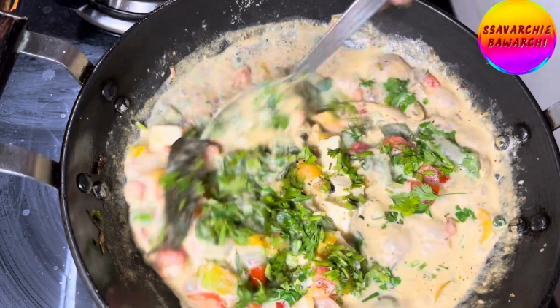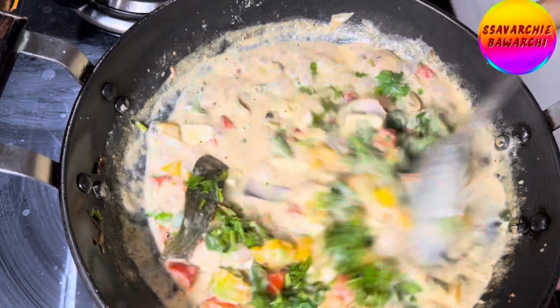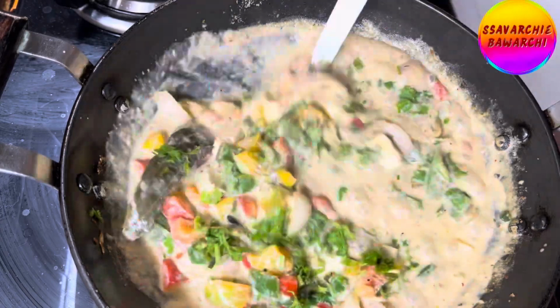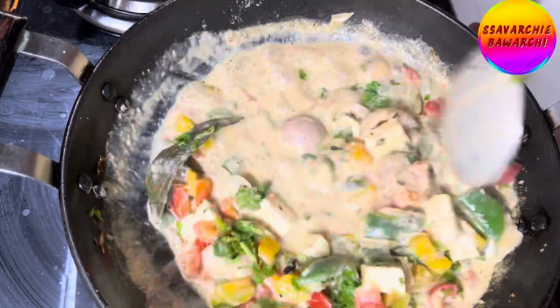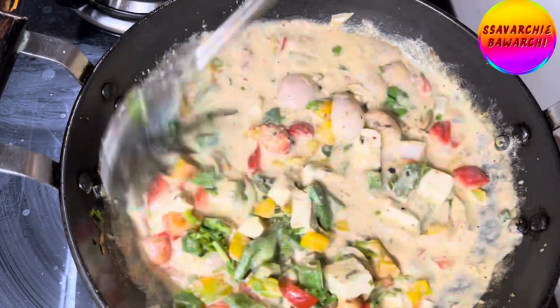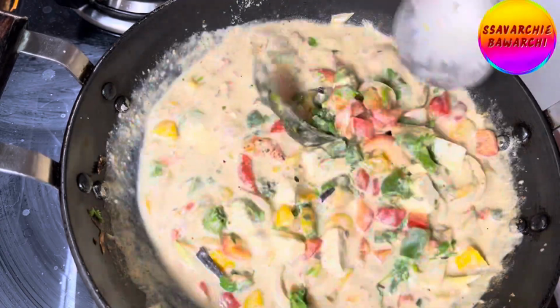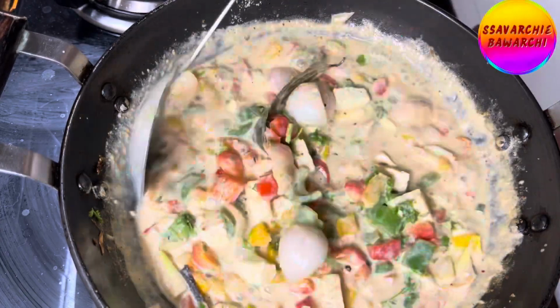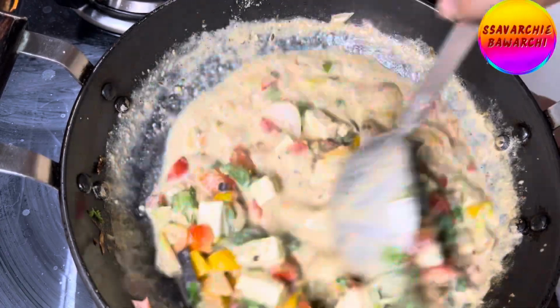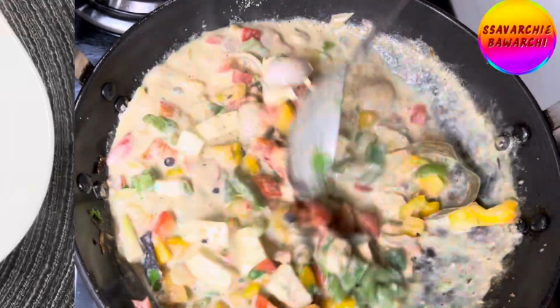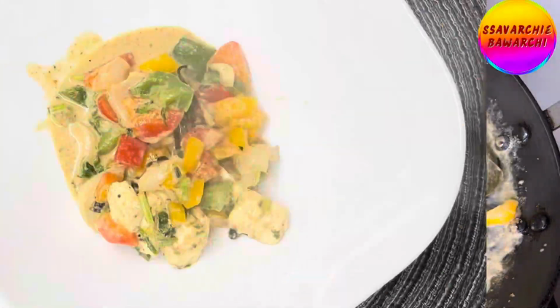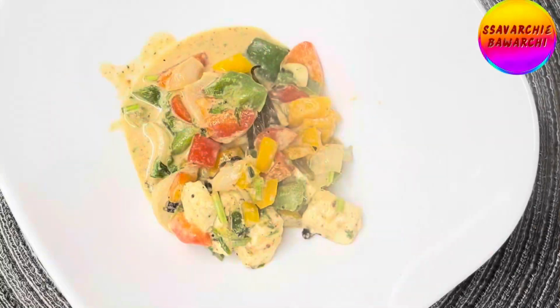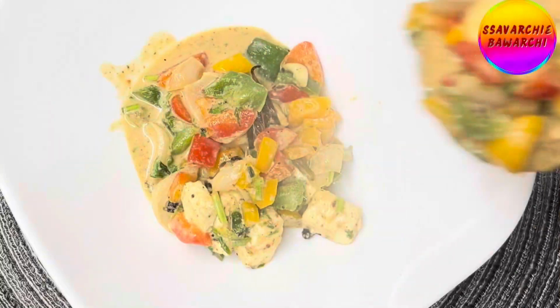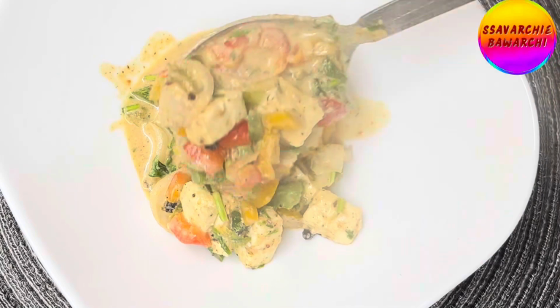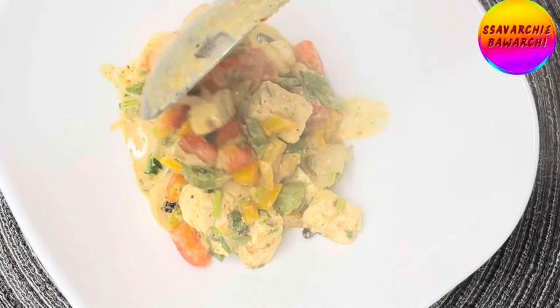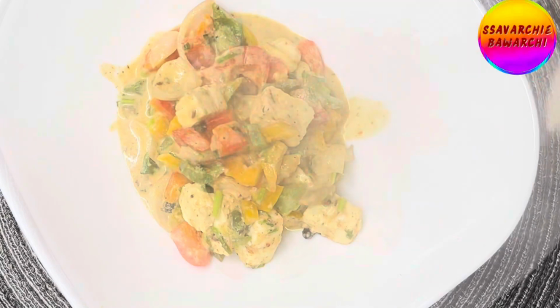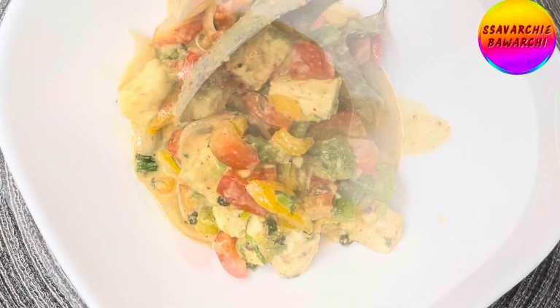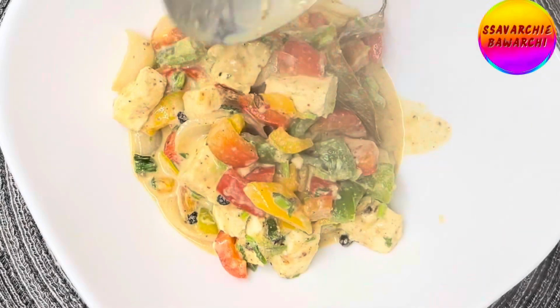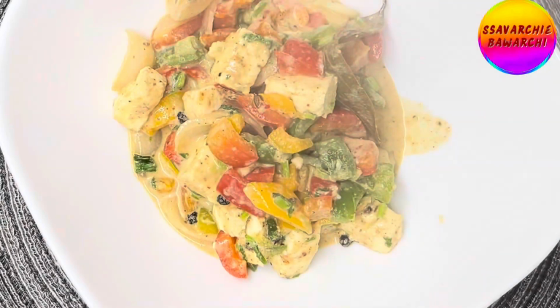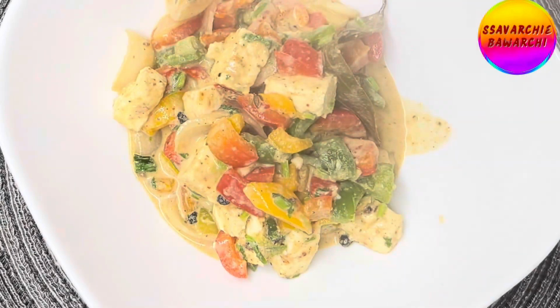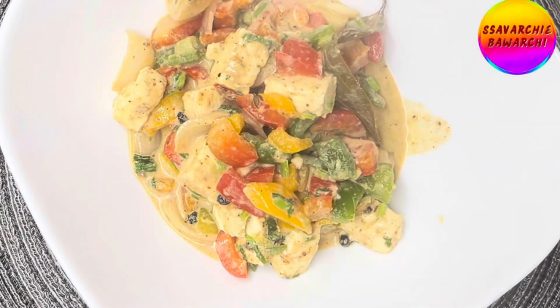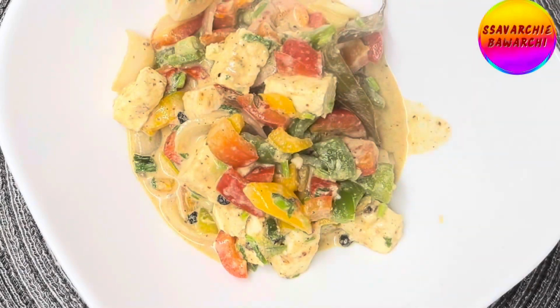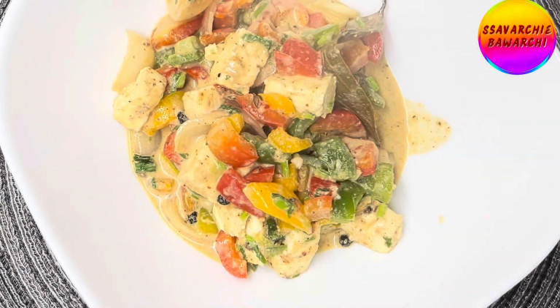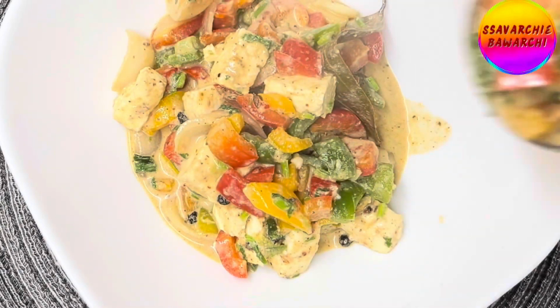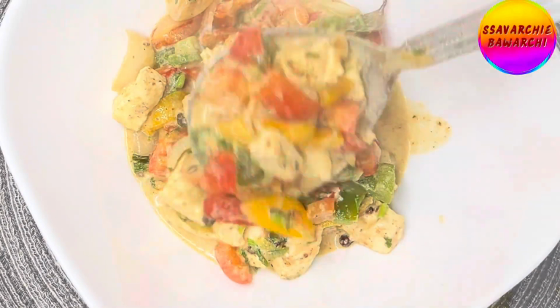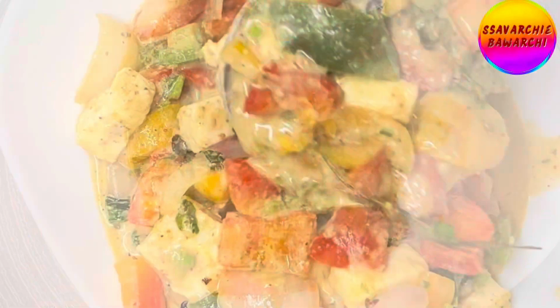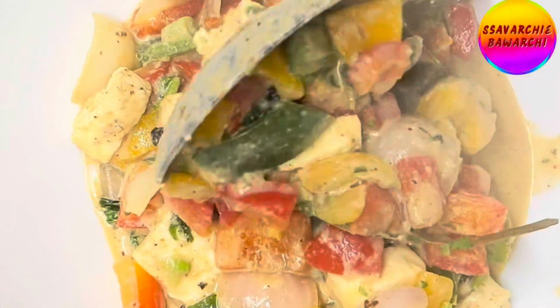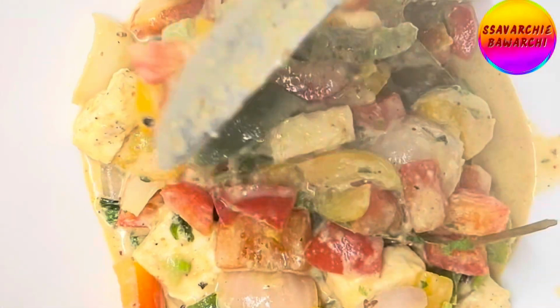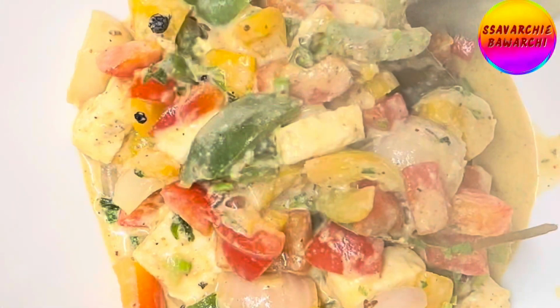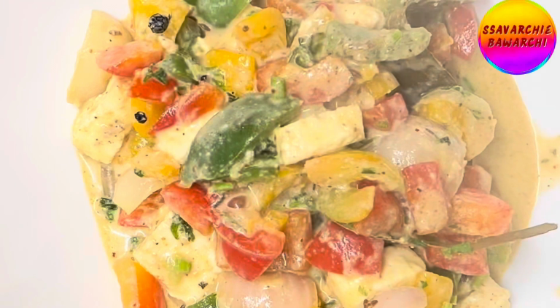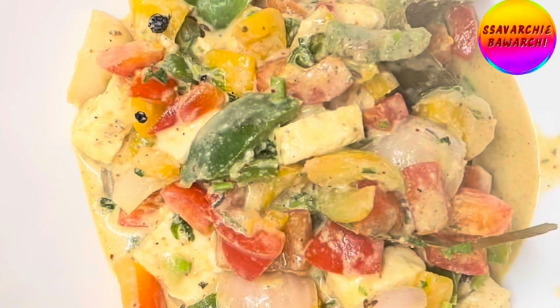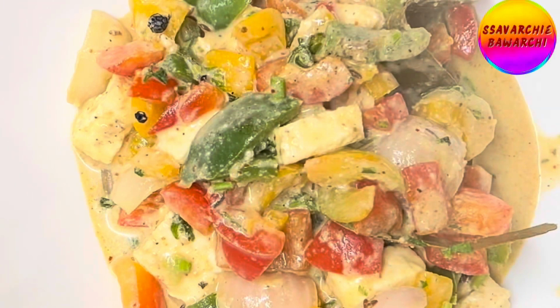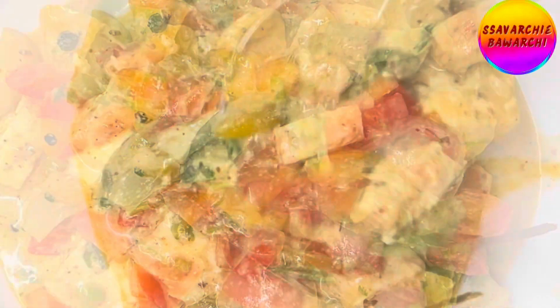Finally, sprinkle crushed black pepper for a subtle kick, and garnish with freshly chopped coriander leaves for a vibrant touch. Plate it up — and there you have it: our creamy paneer capsicum in cashew and makhana white gravy, prepared with love and a touch of innovation.